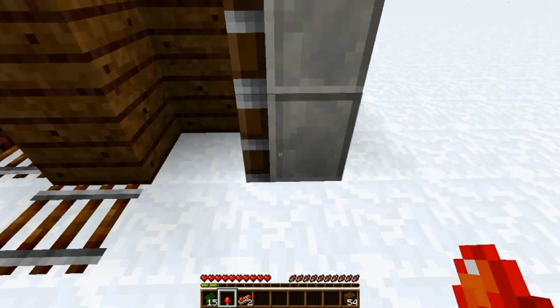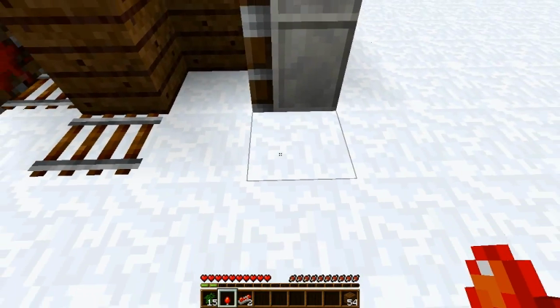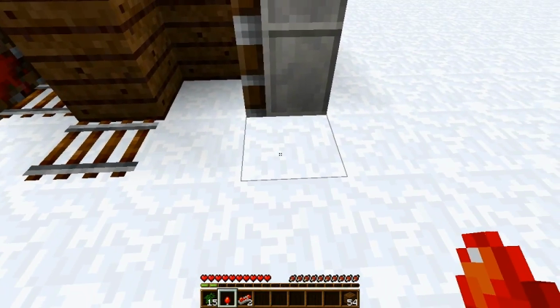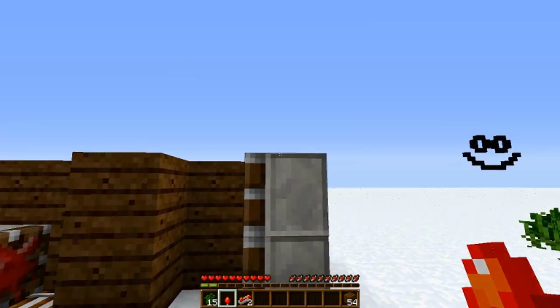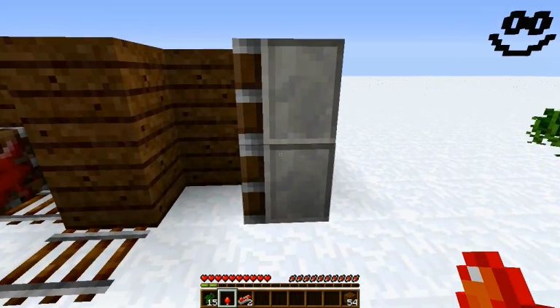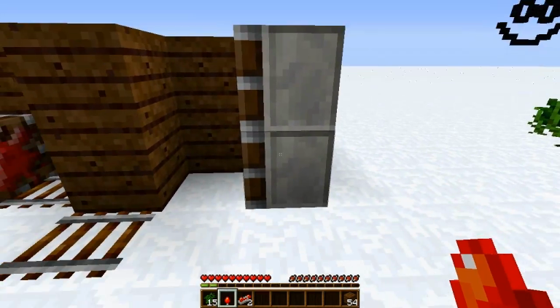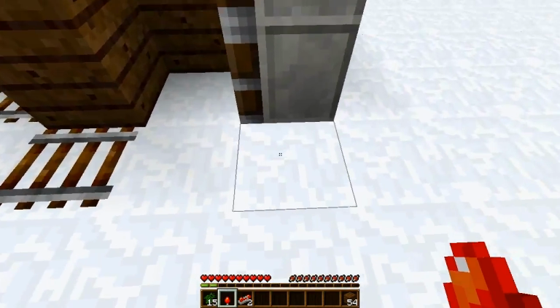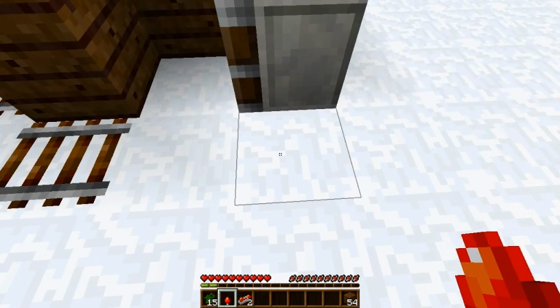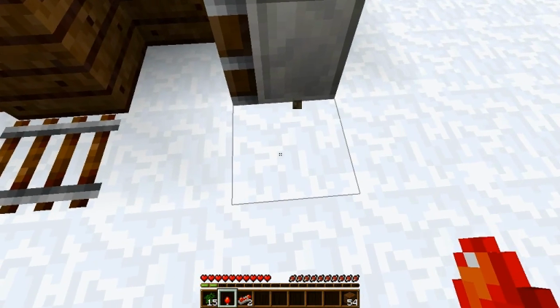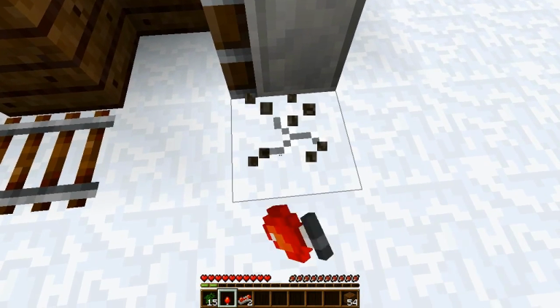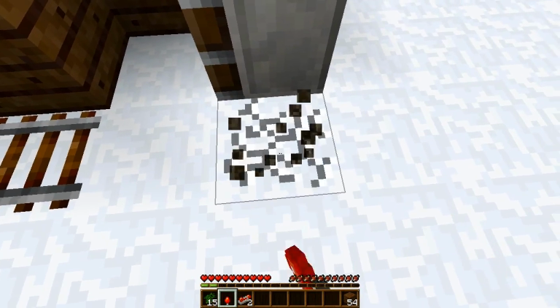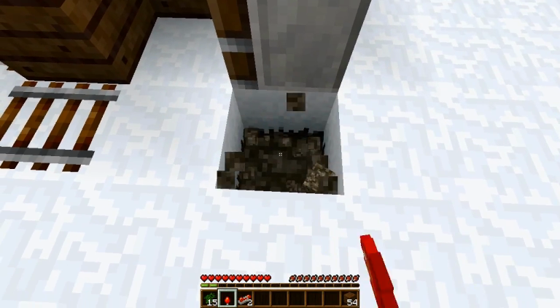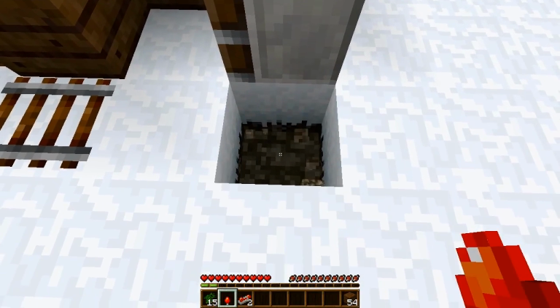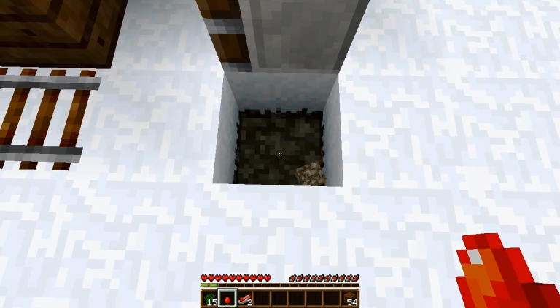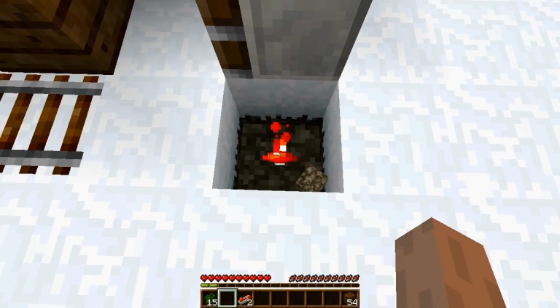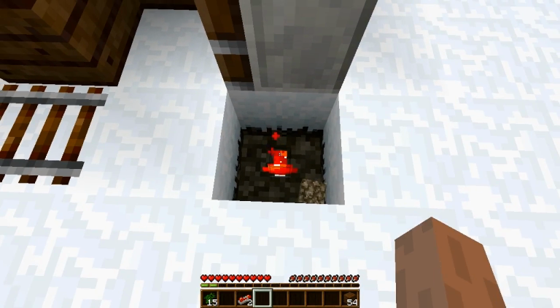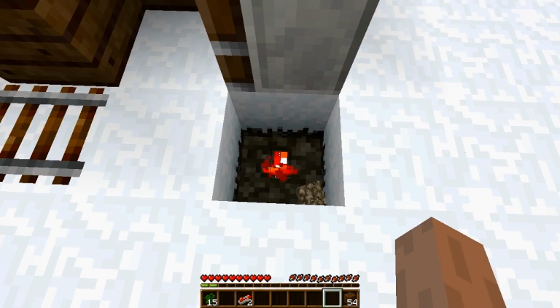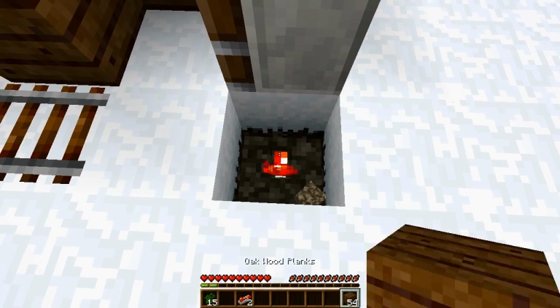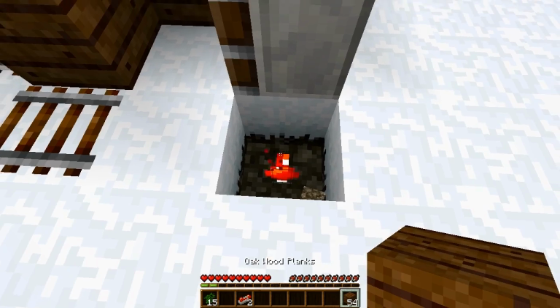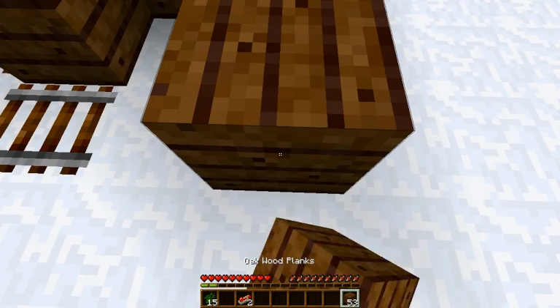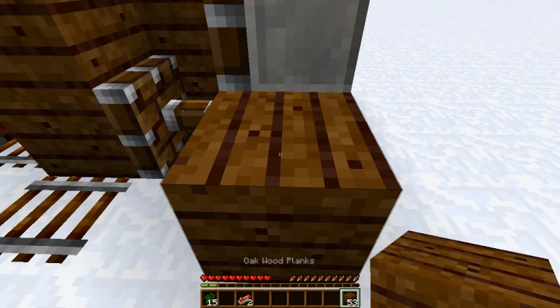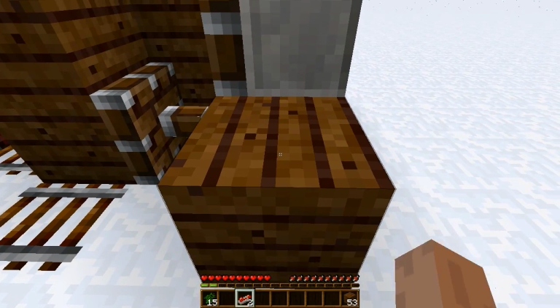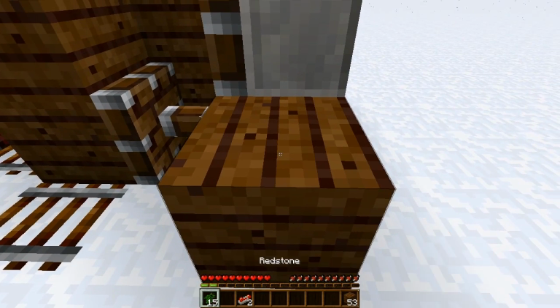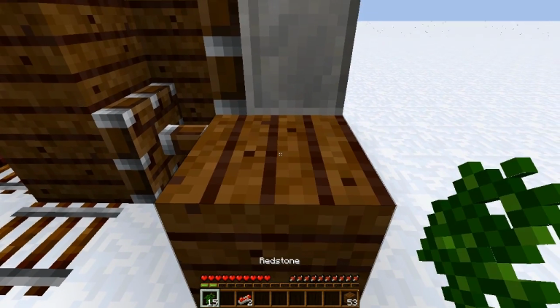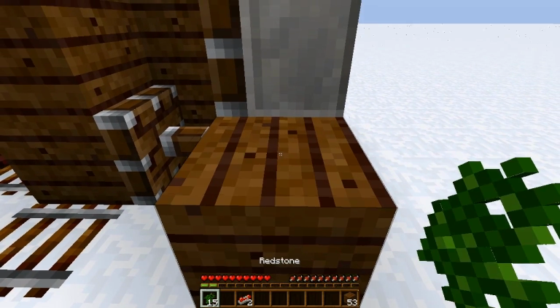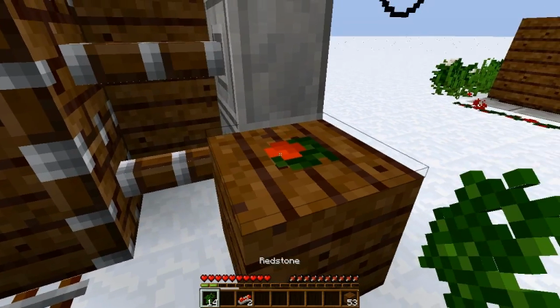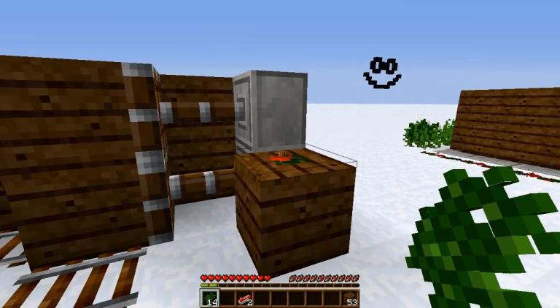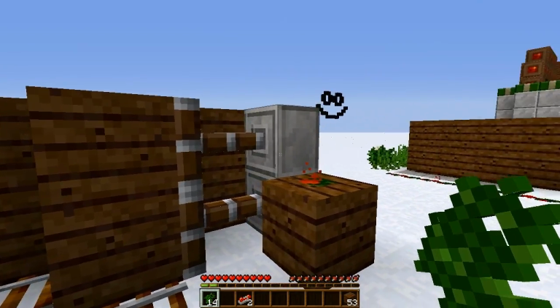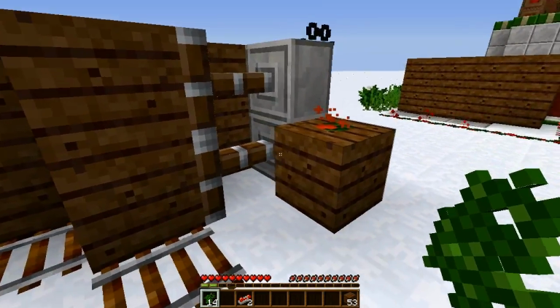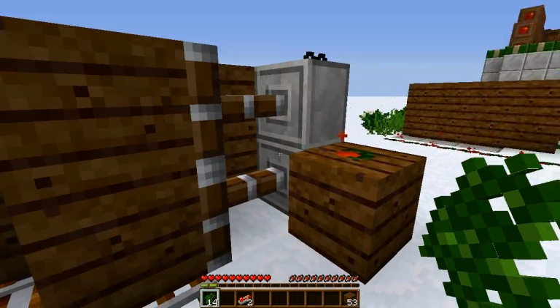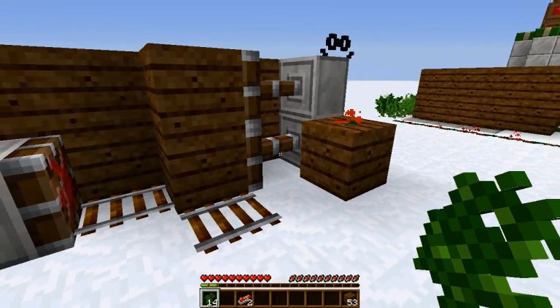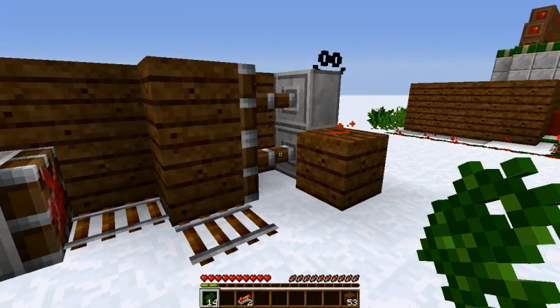Now dig out the block on the ground here in front of these 2 stacked sticky pistons and then we want to place a torch in the hole there. Place a block on top of the redstone torch and then place one redstone dust on top of this block and it should power up these 2 pistons here.